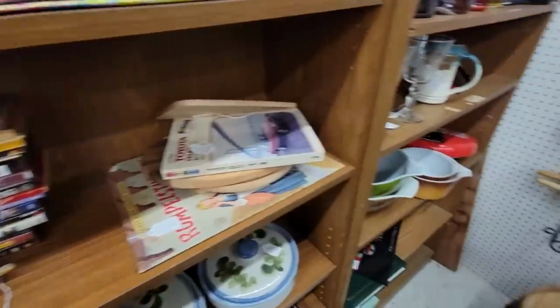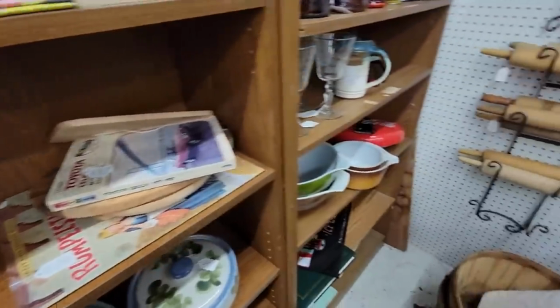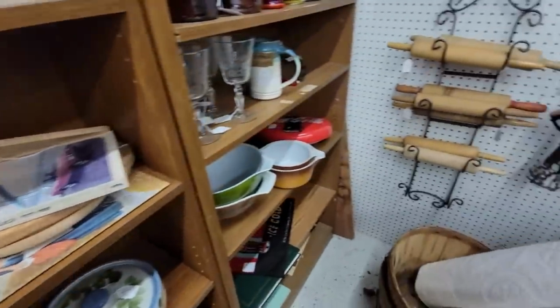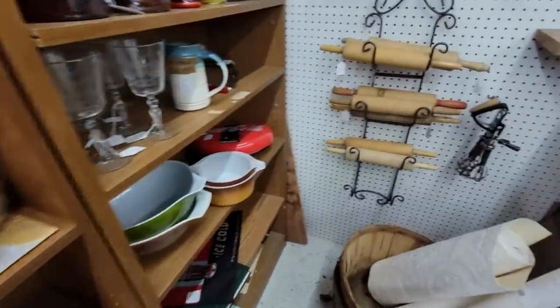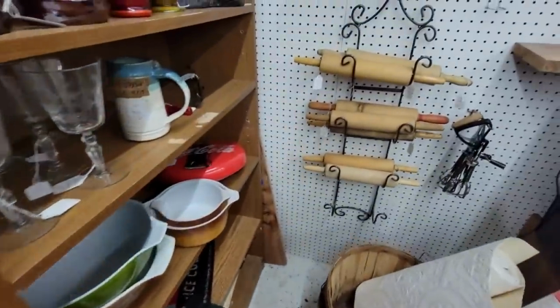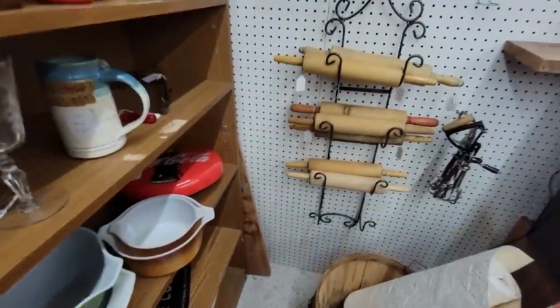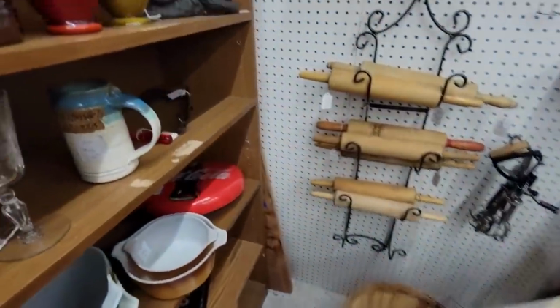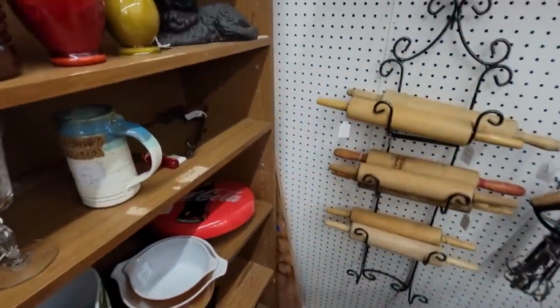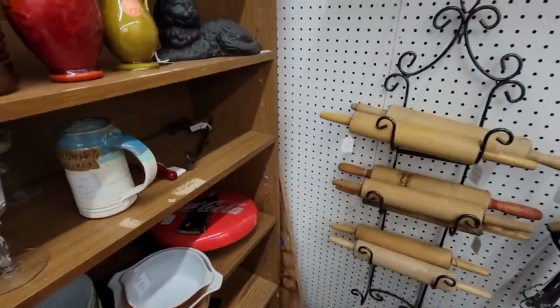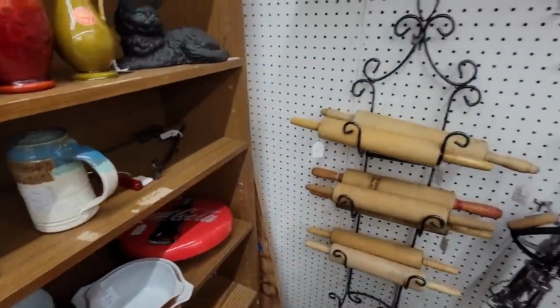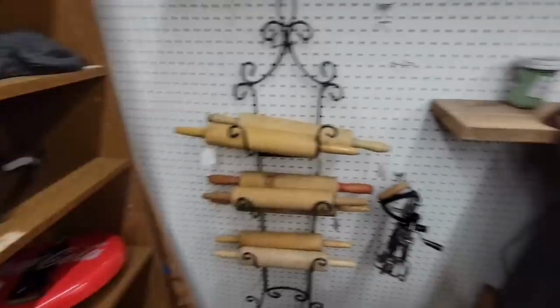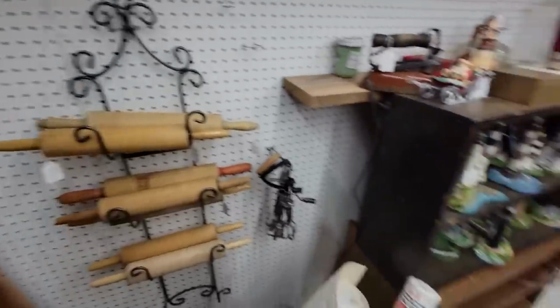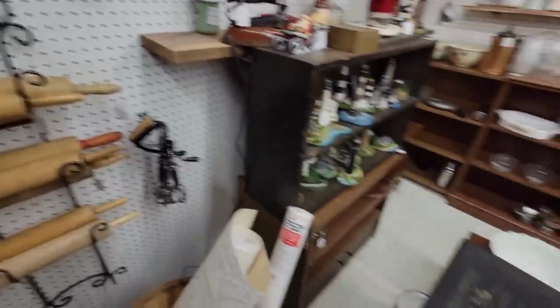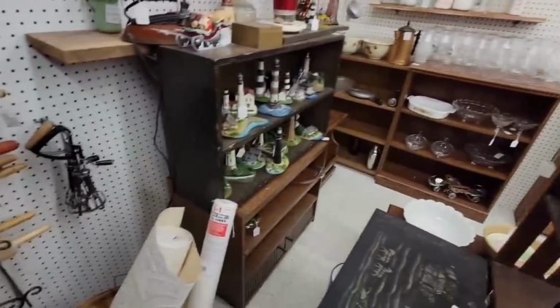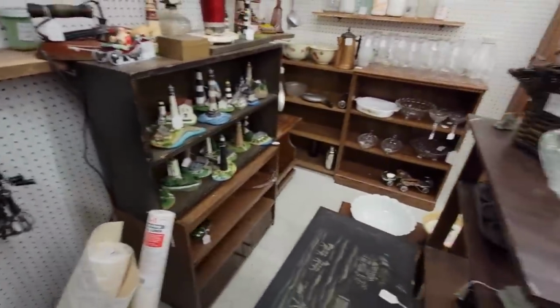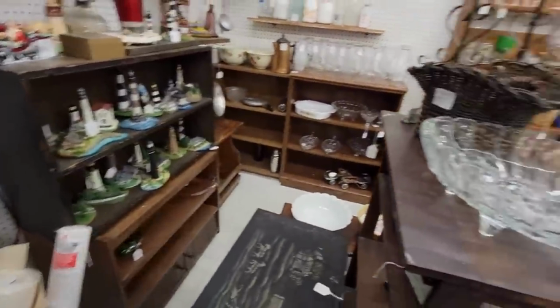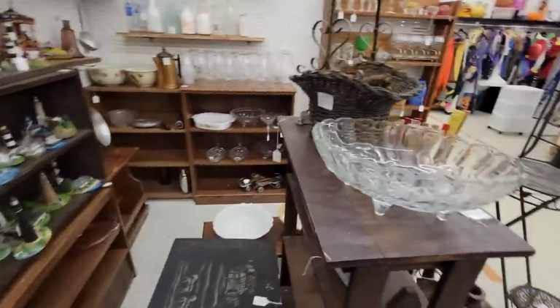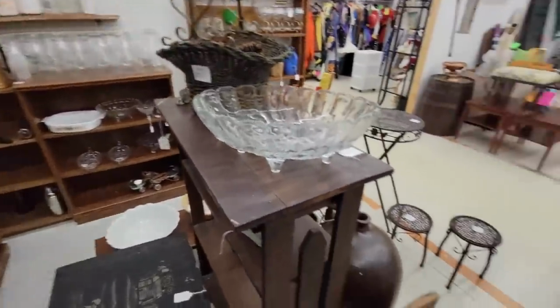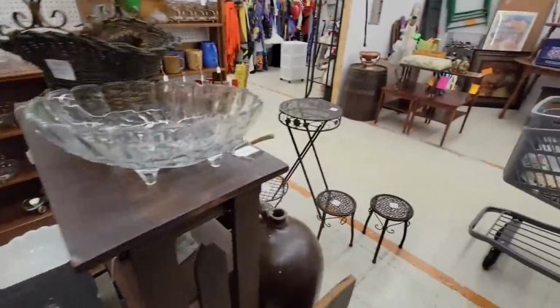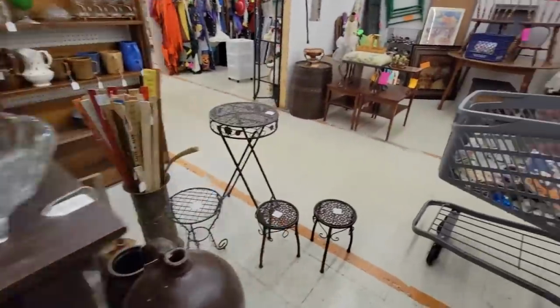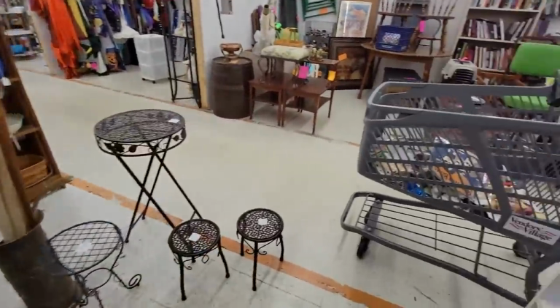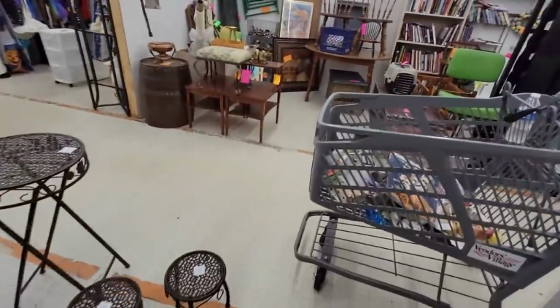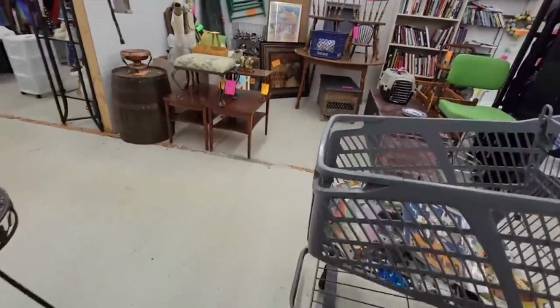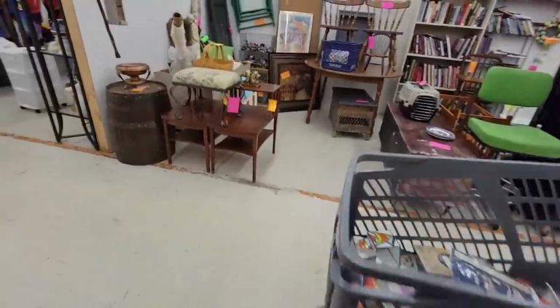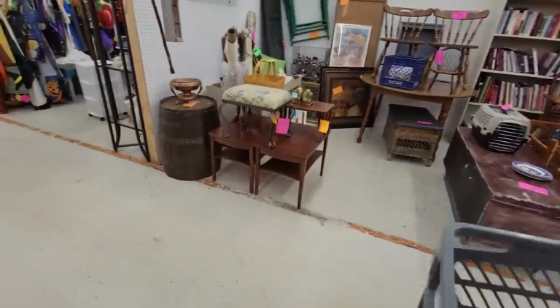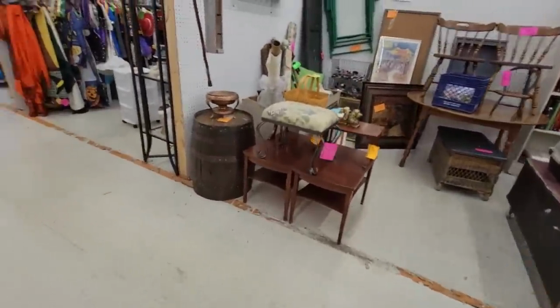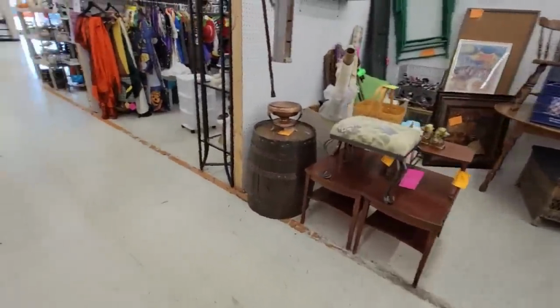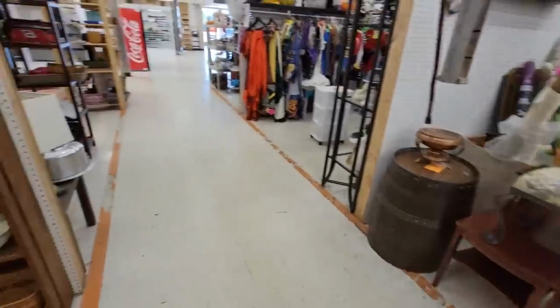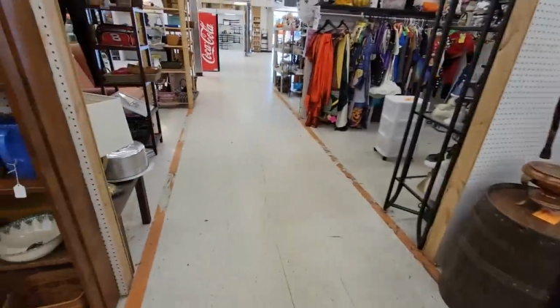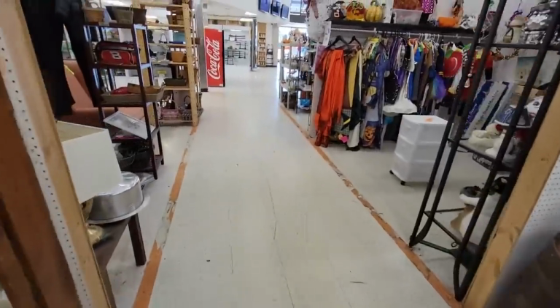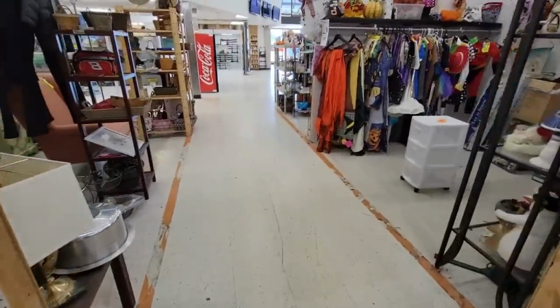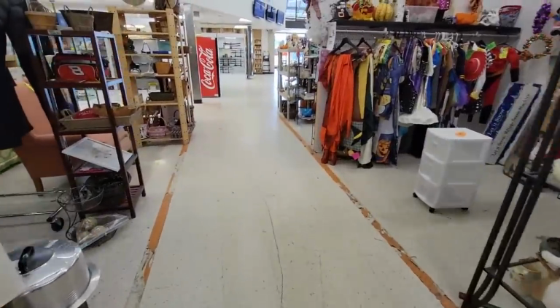I'm not going to get the red phone — I decided not to. I'm going to get the platter instead, that Starburst platter. It's the same price, and I just liked it better. So that's what I'm going to do — I'm going to get the platter.